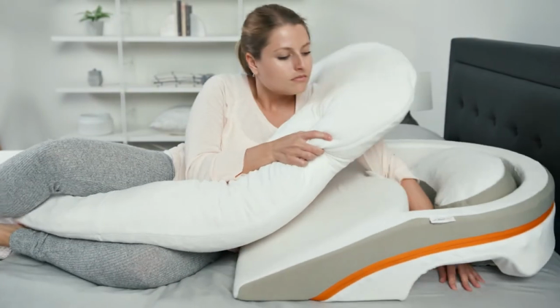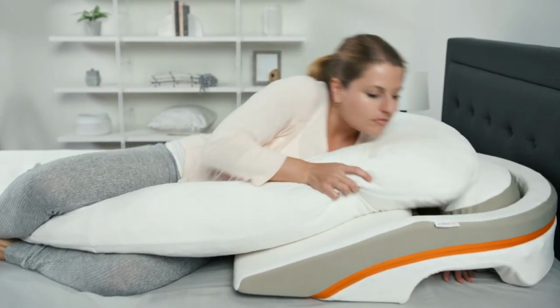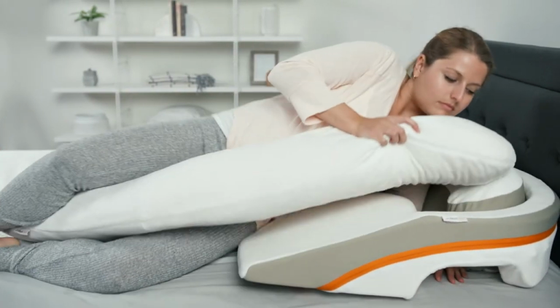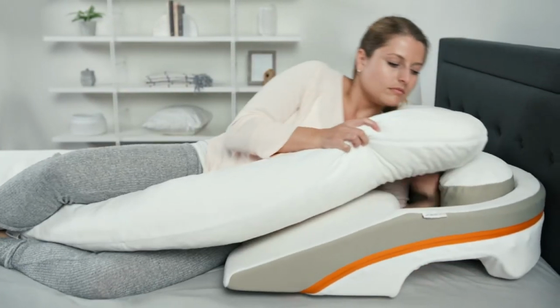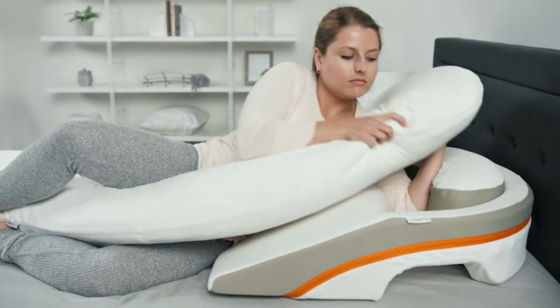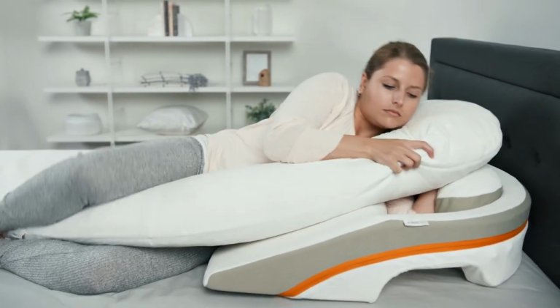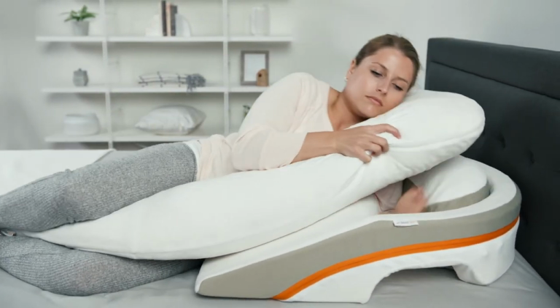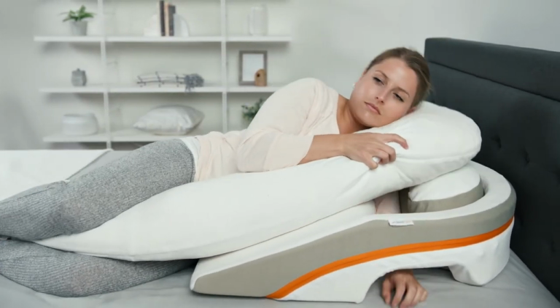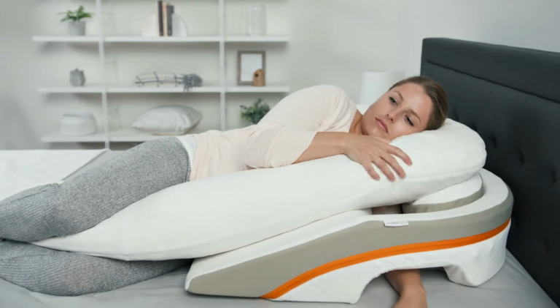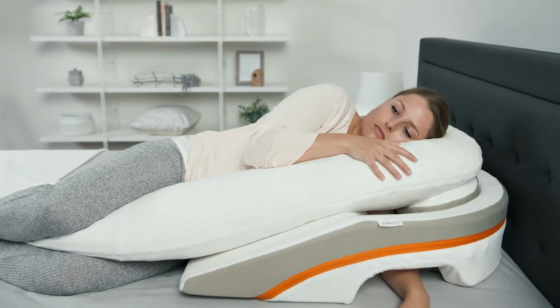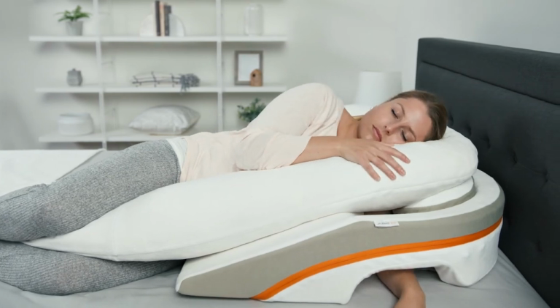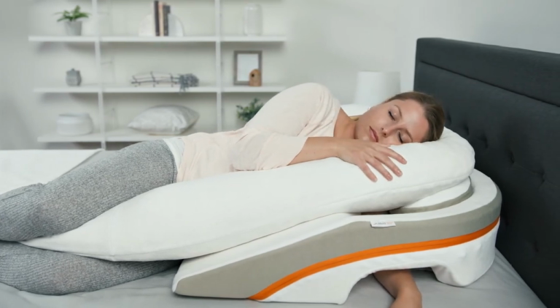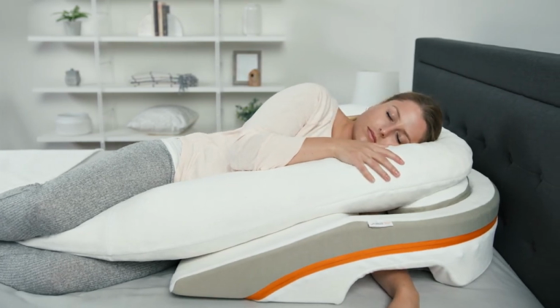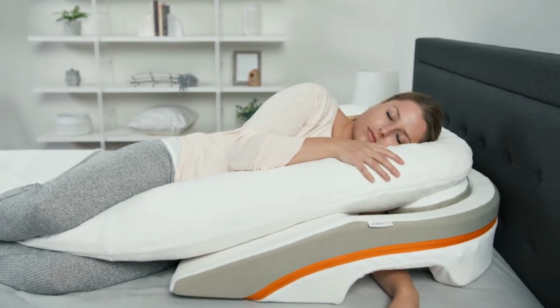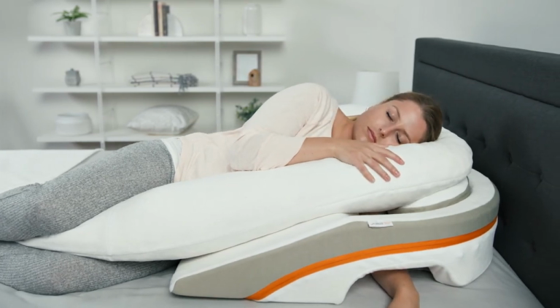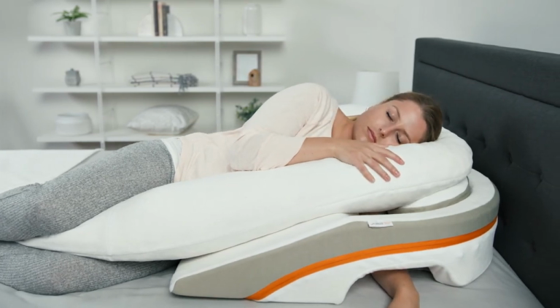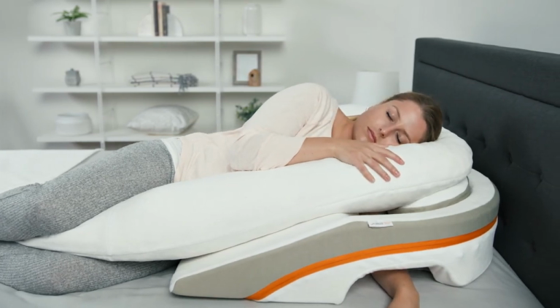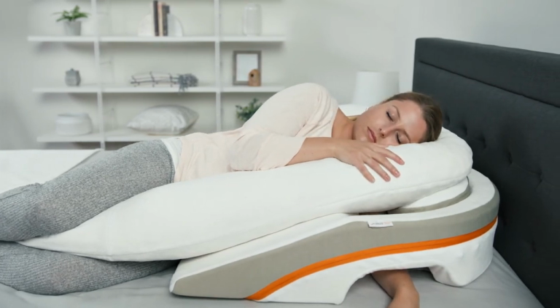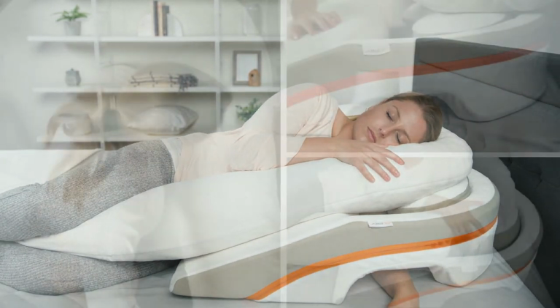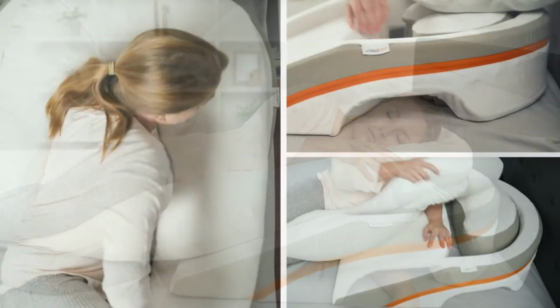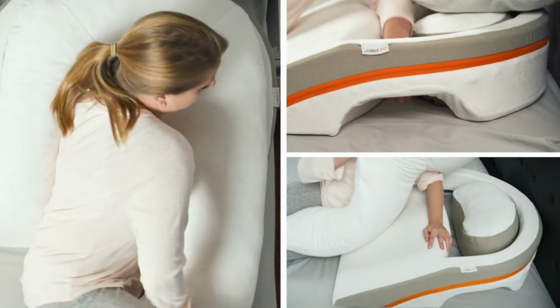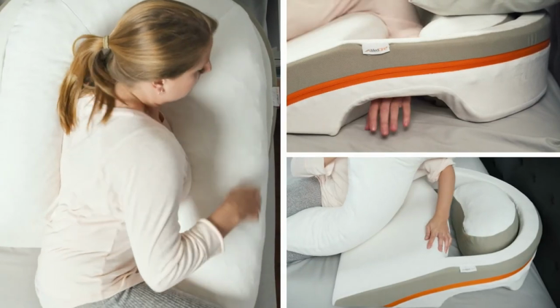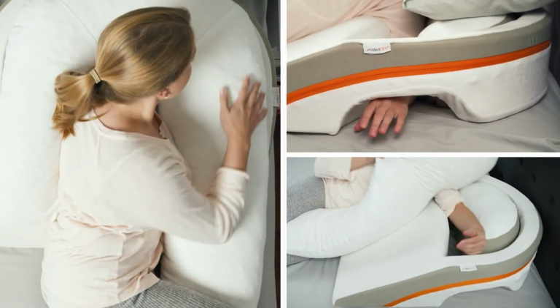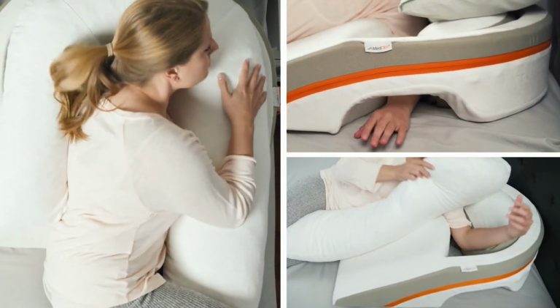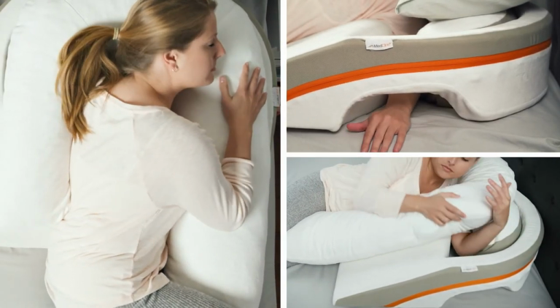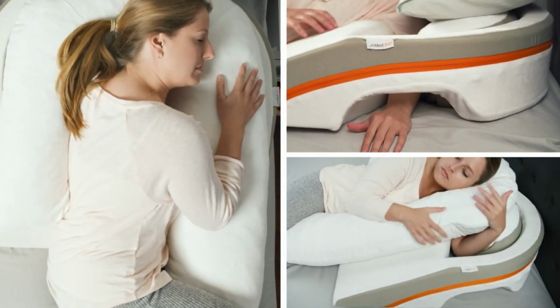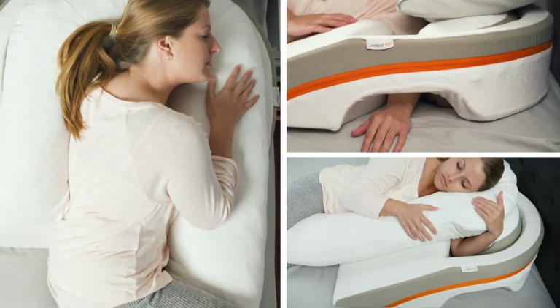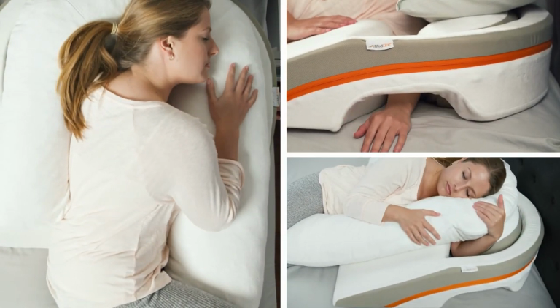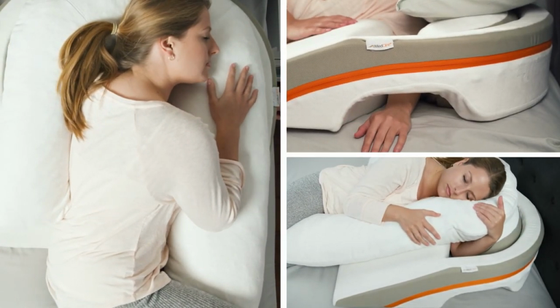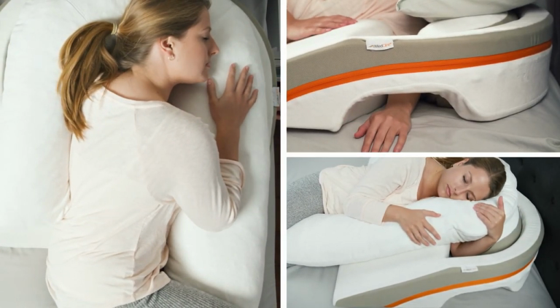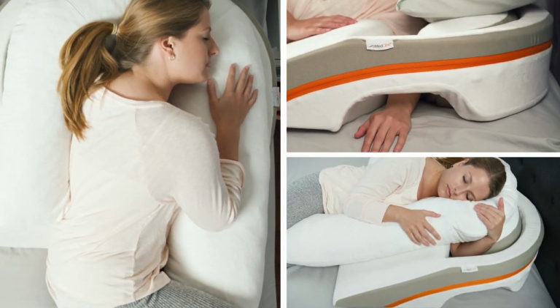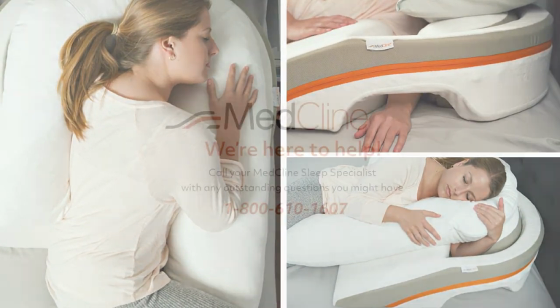As a final tip, it's perfectly normal for it to take some time to adjust to the new sleep position created by MedCline. We encourage you to experiment with various arm, neck, and head placements to find what works best for you.